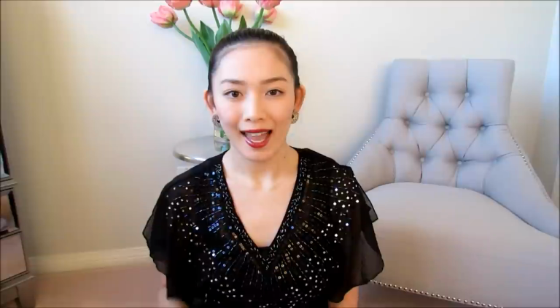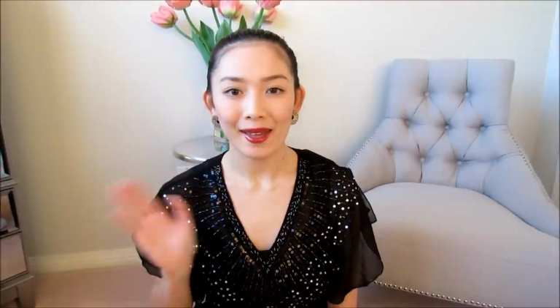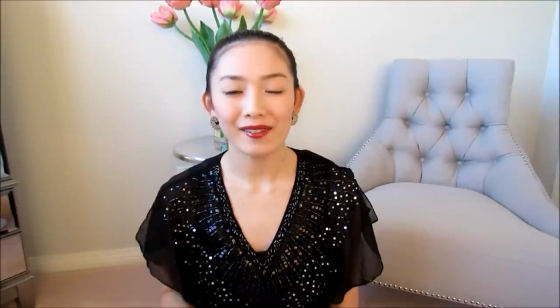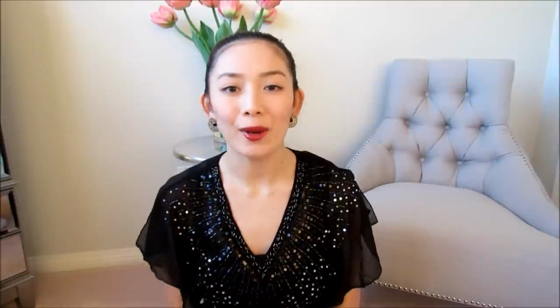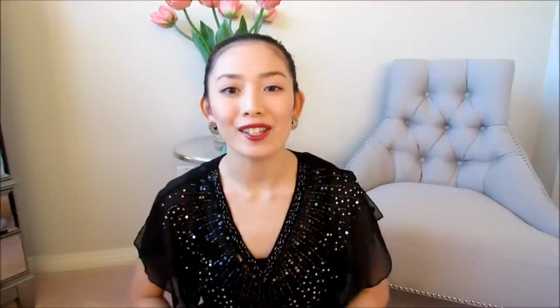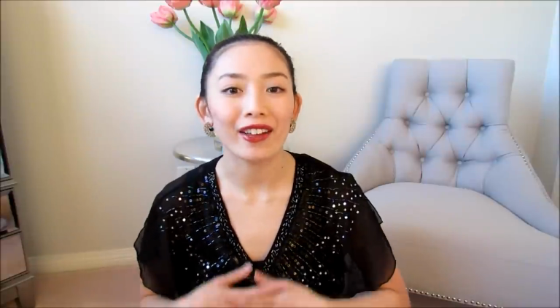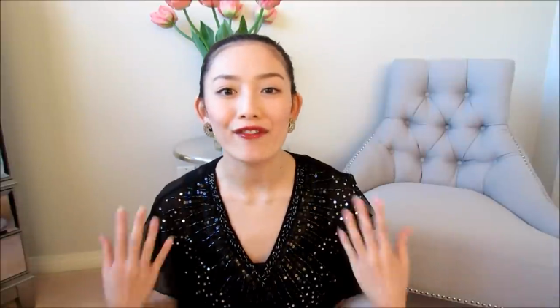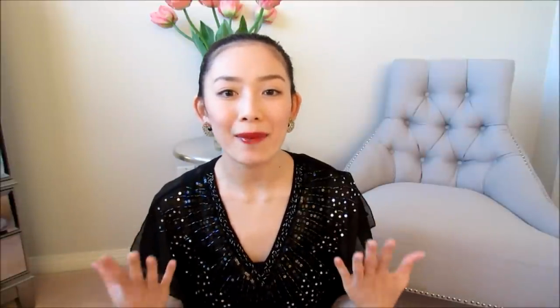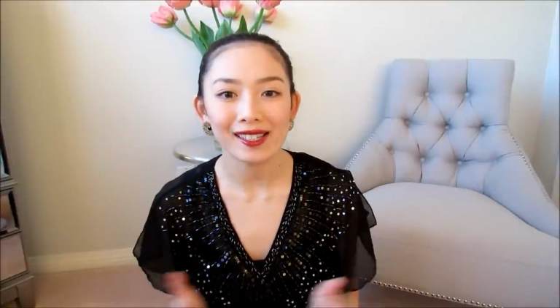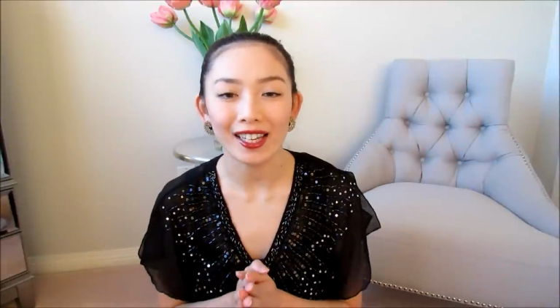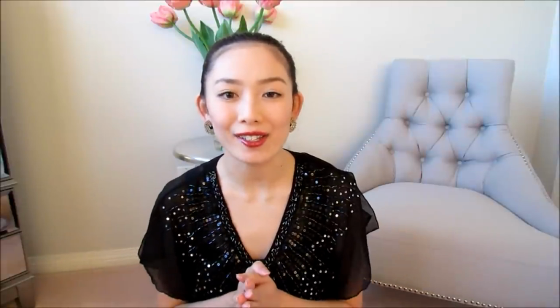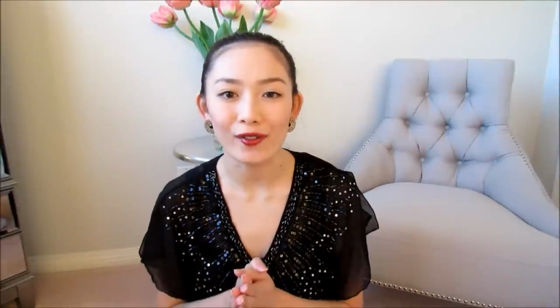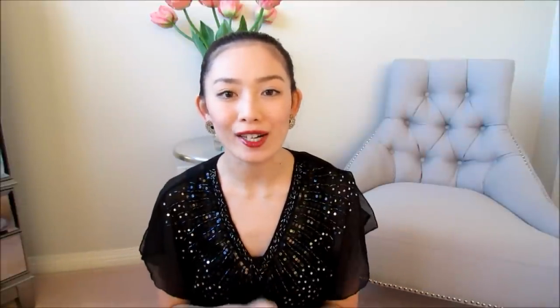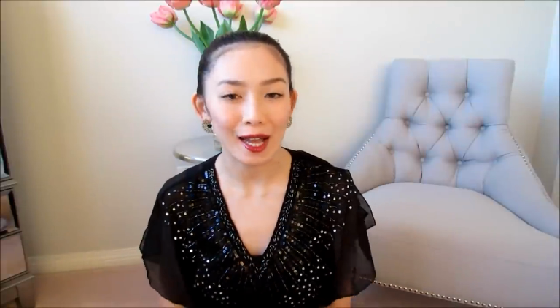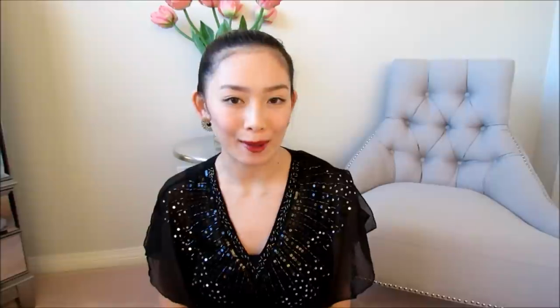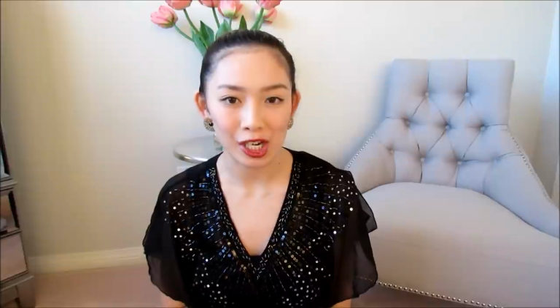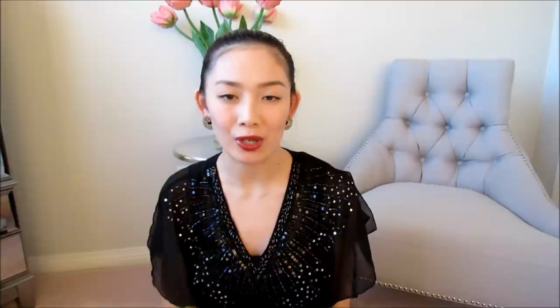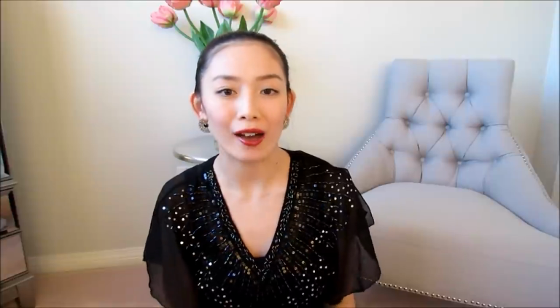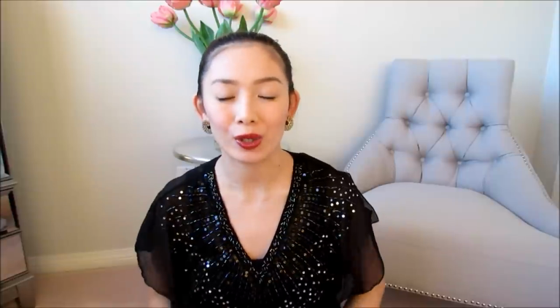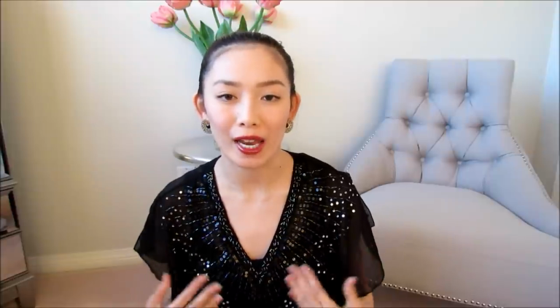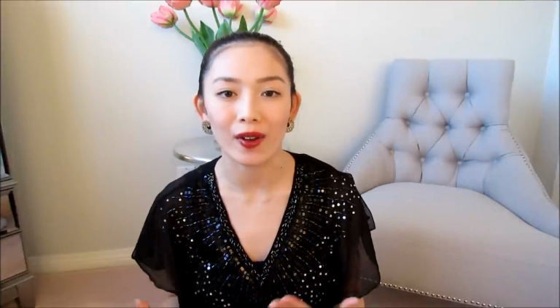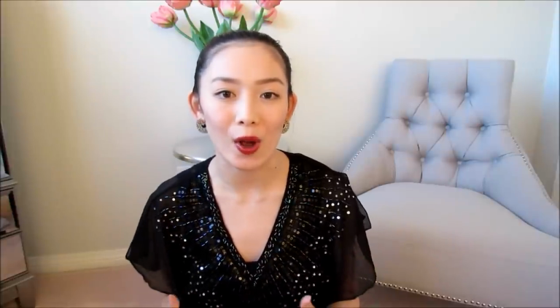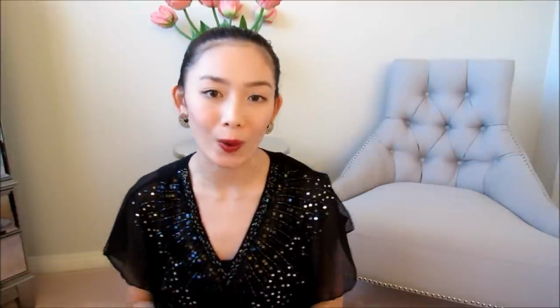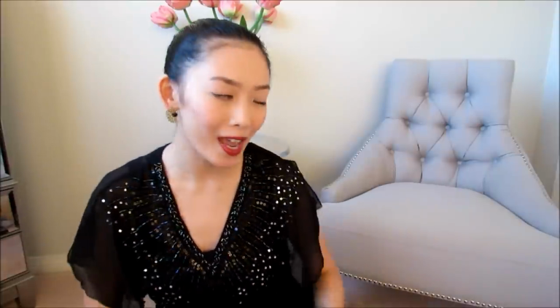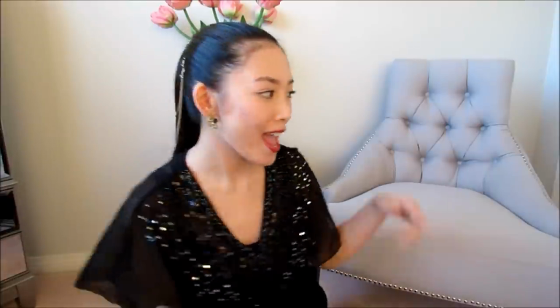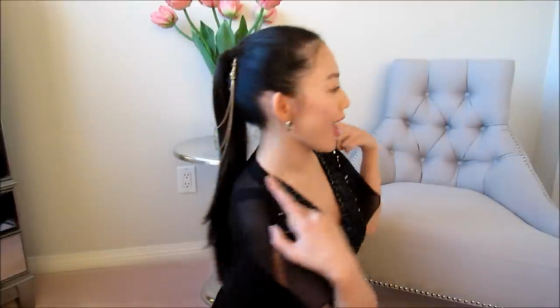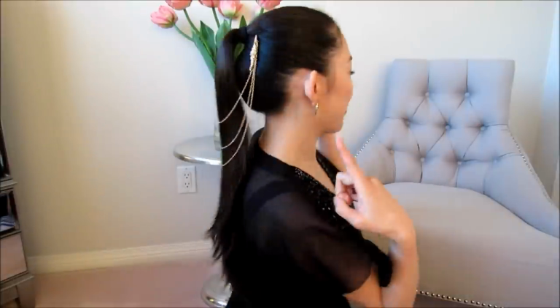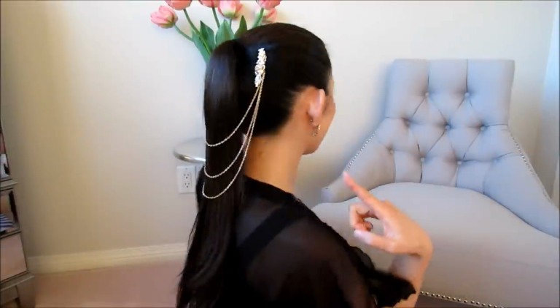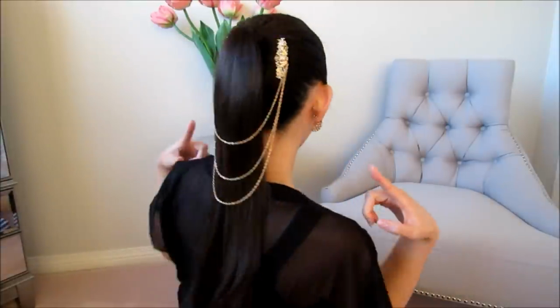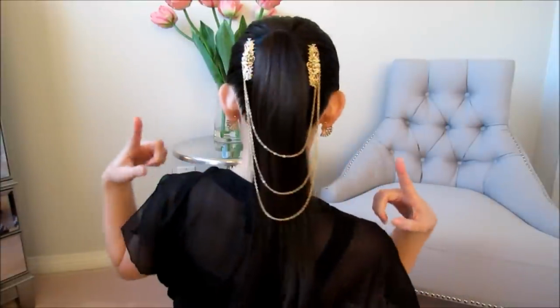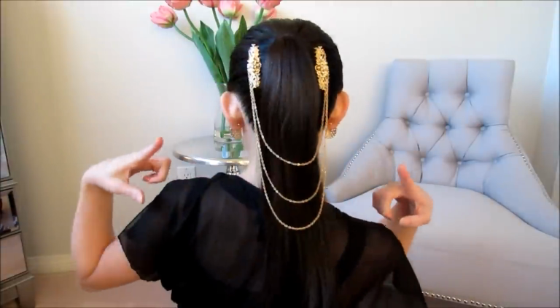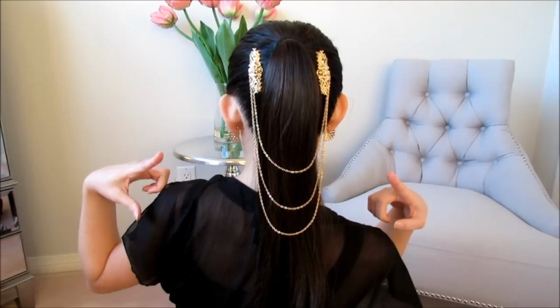Hi my loves! I hope you guys are having a fabulous holiday so far. Today I'm going to be teaching you how to create your very own headpiece slash hair chain.